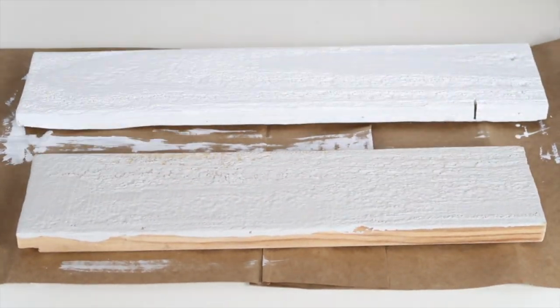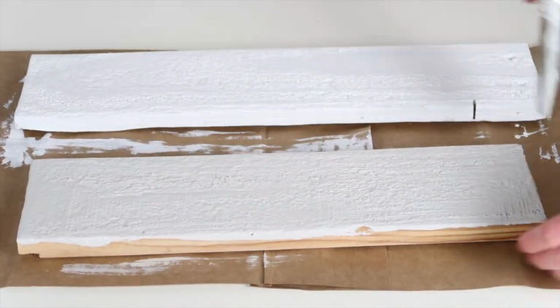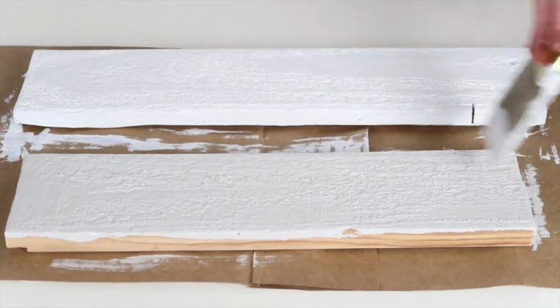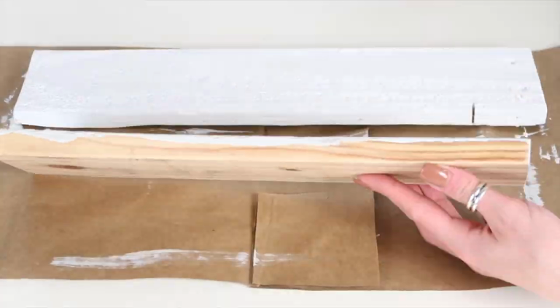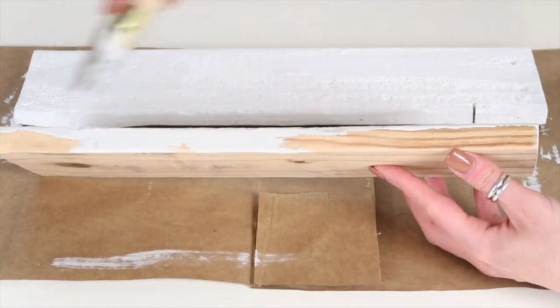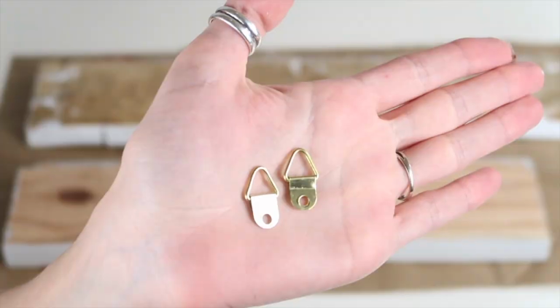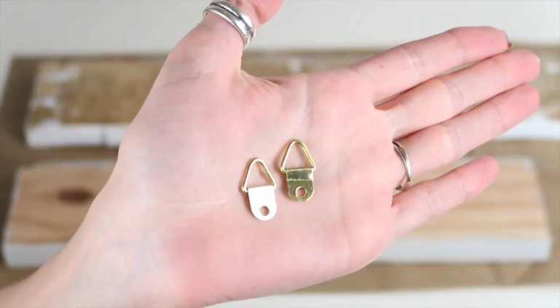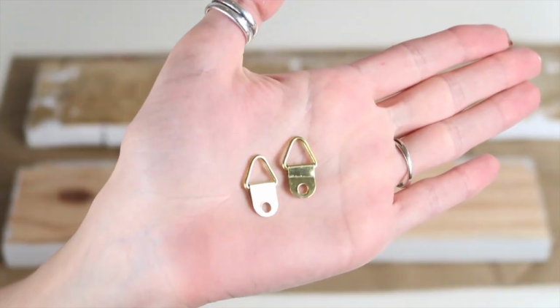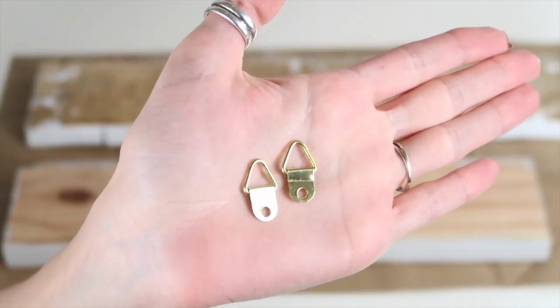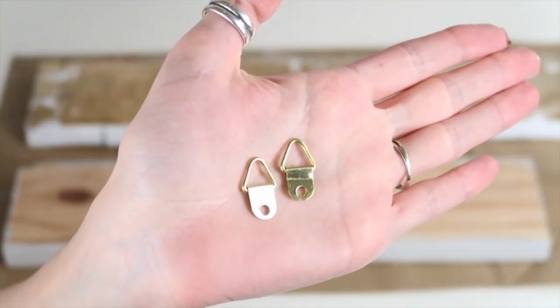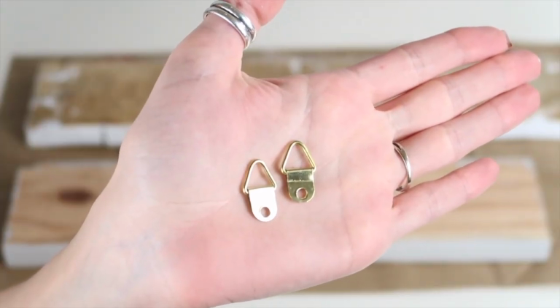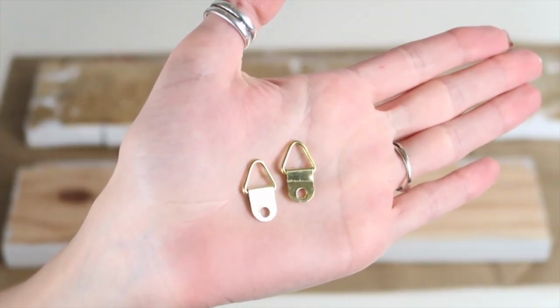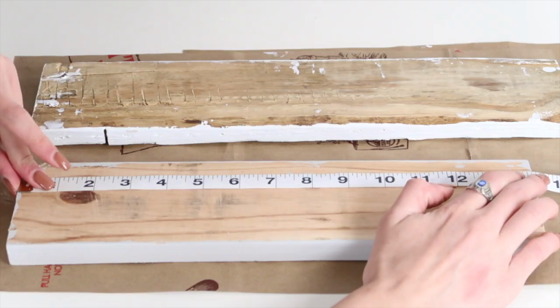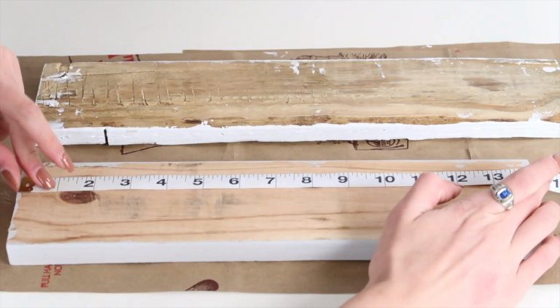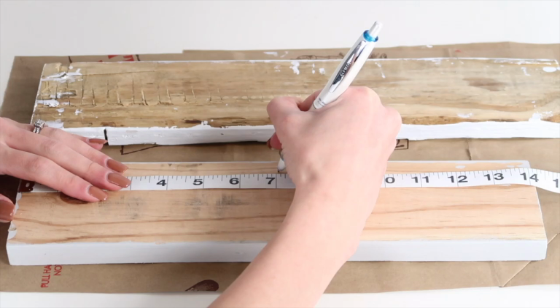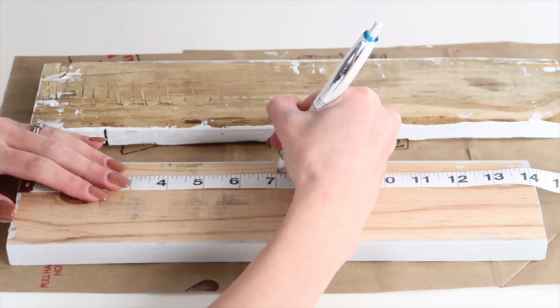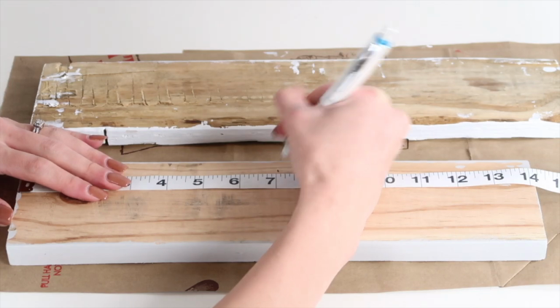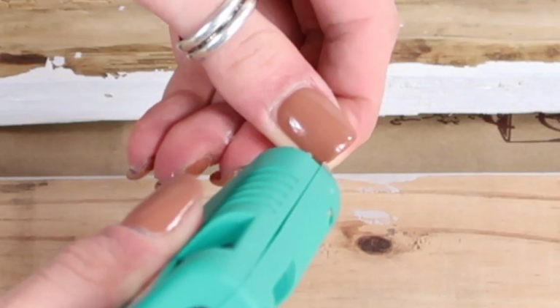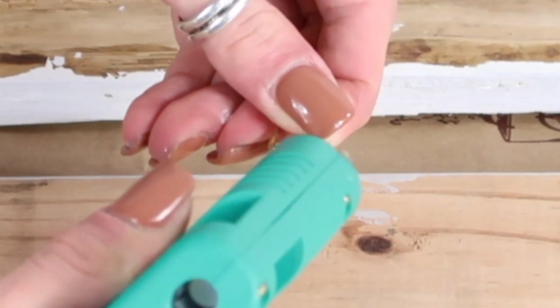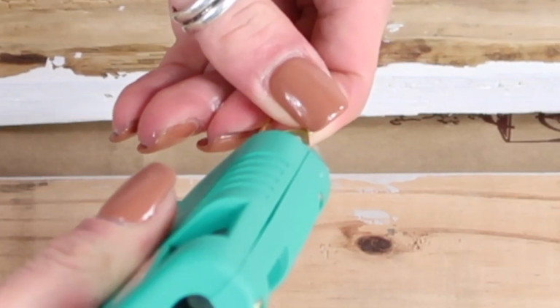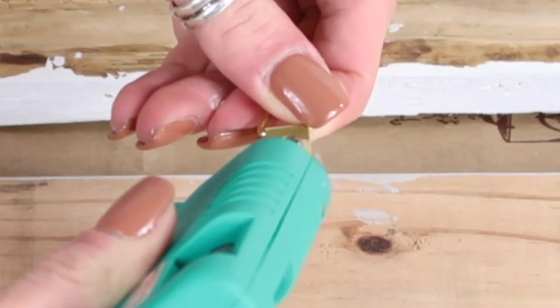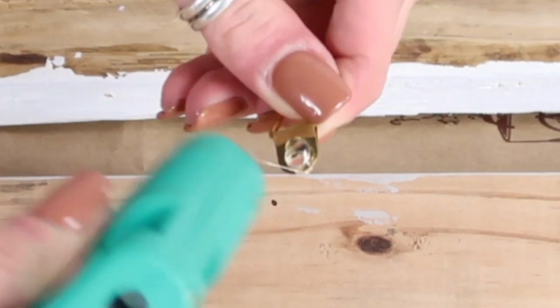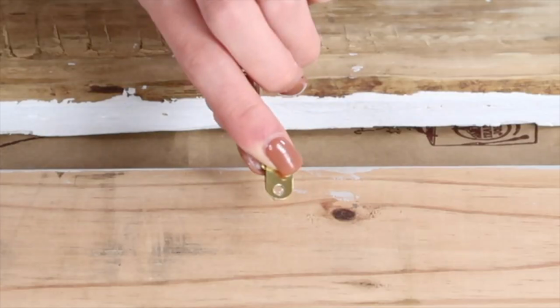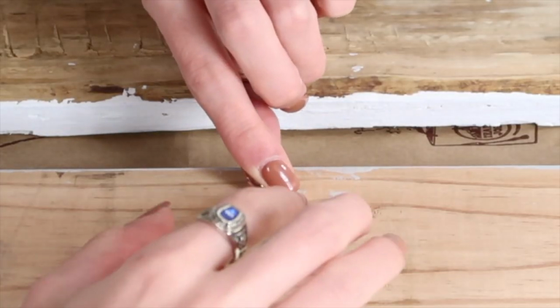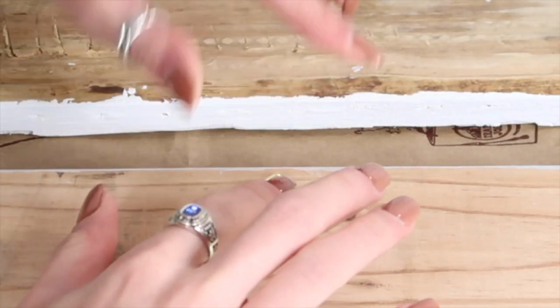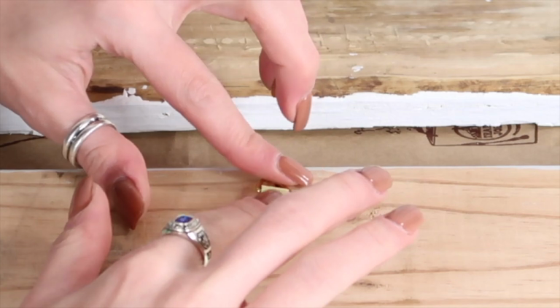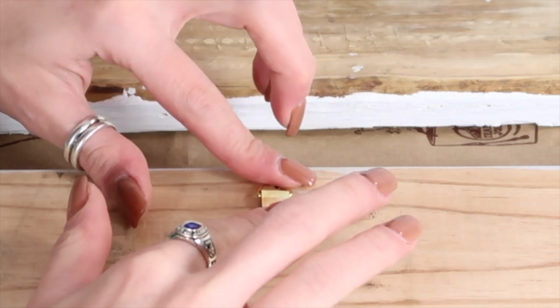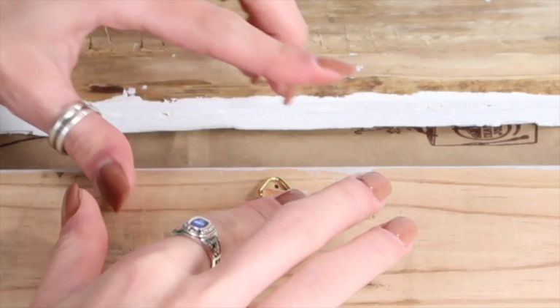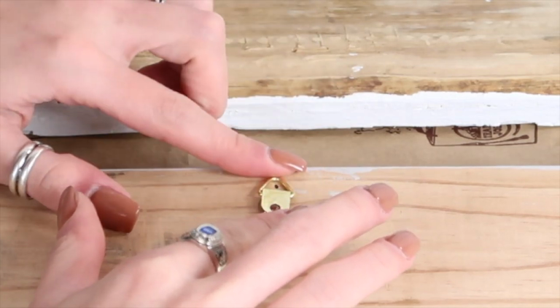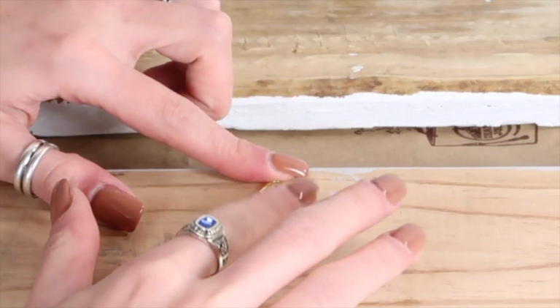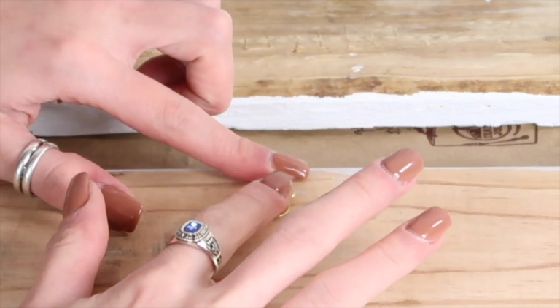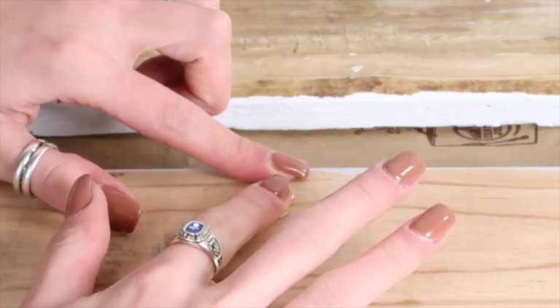If you wanted to hang these on the wall, you will need some hooks. I am going to measure out the center of the board on the back, and then I'm going to go ahead and hot glue them down because the boards are very light. But you can go ahead and use a nail or a screw if you would rather.